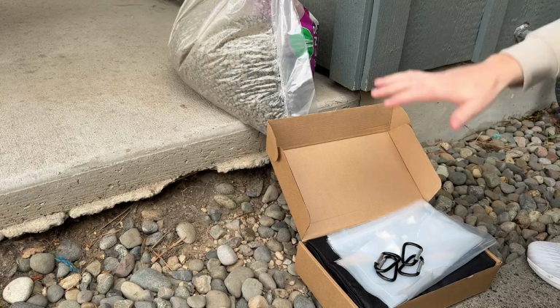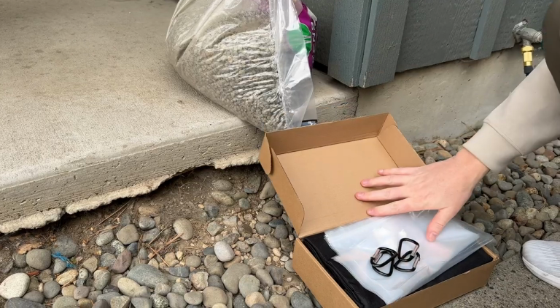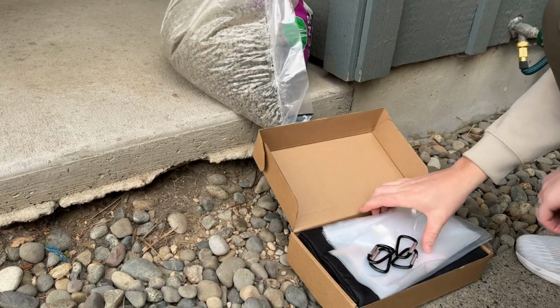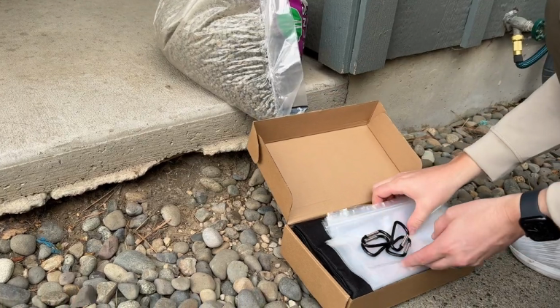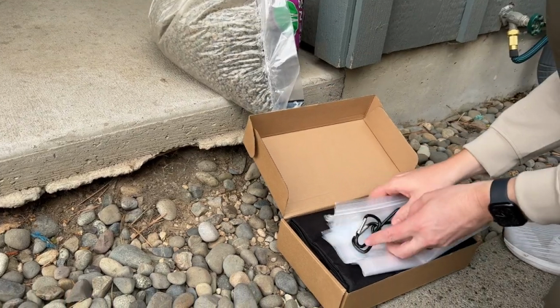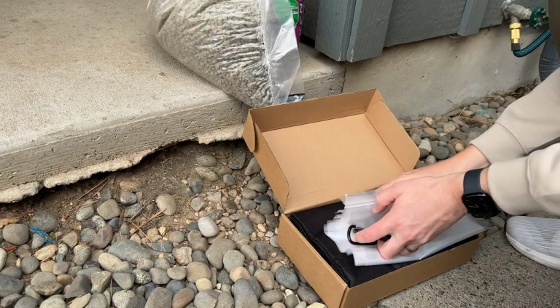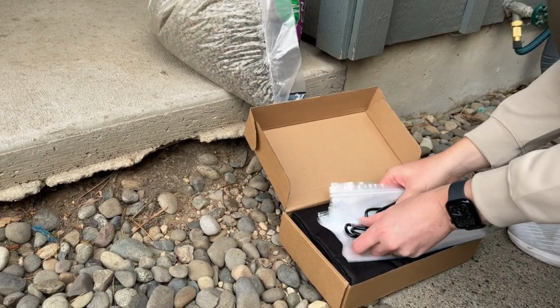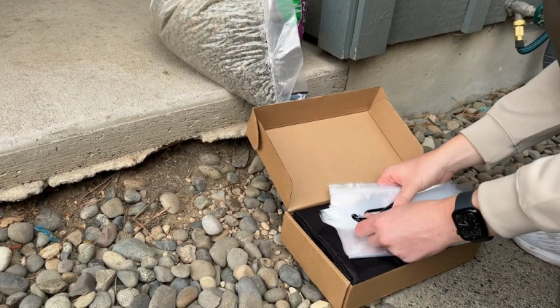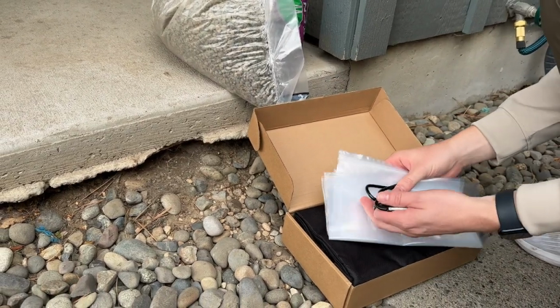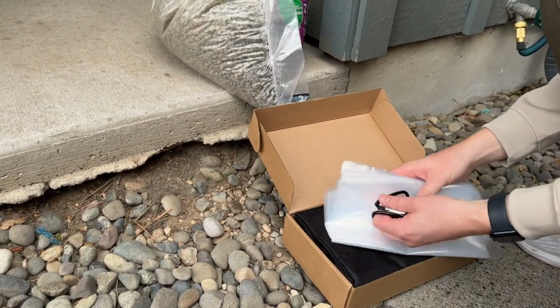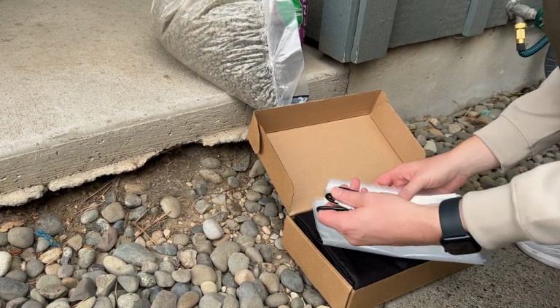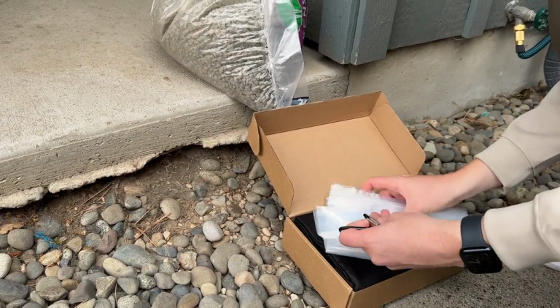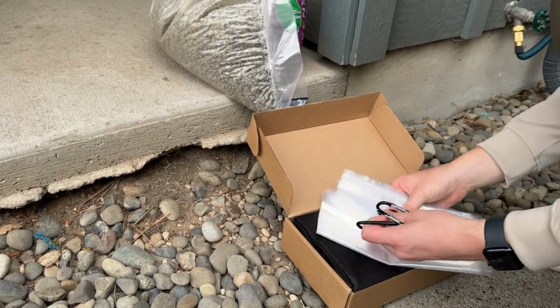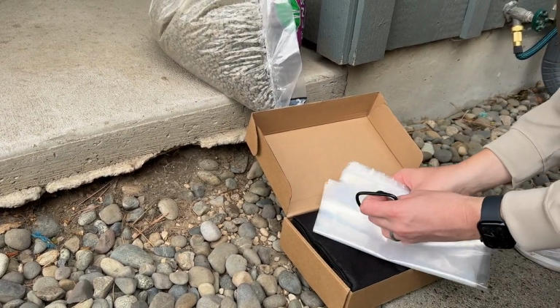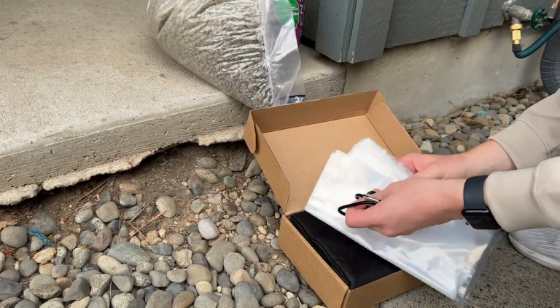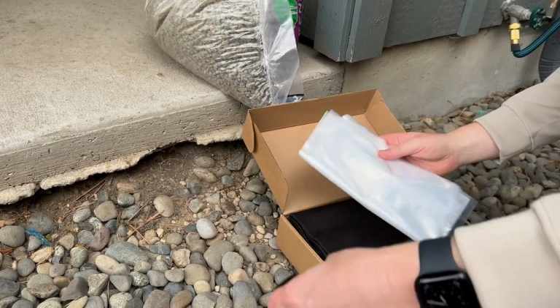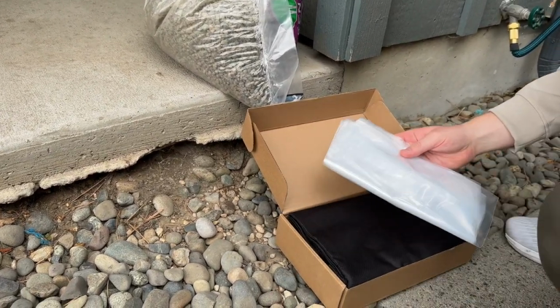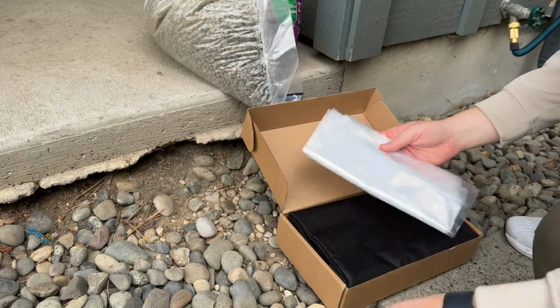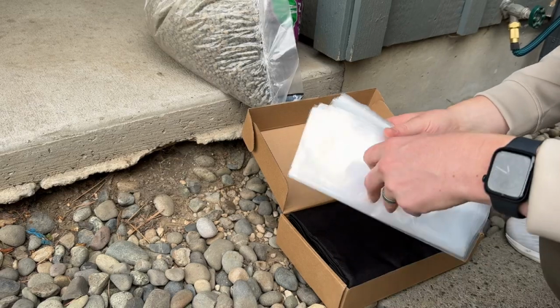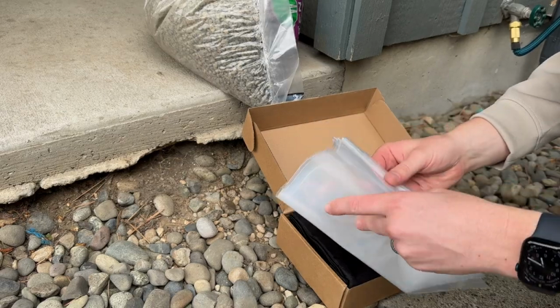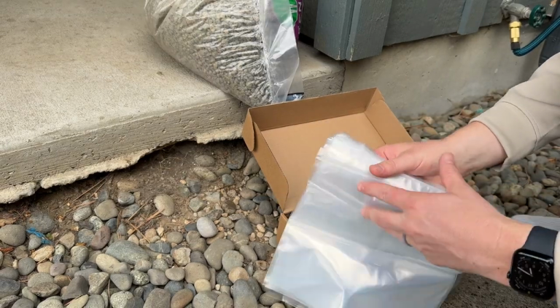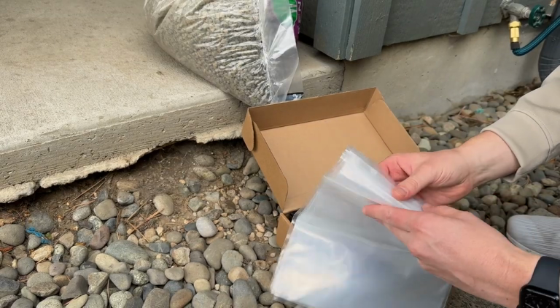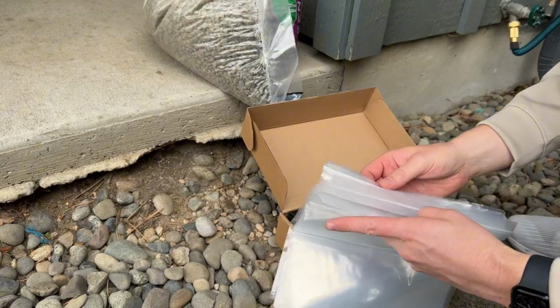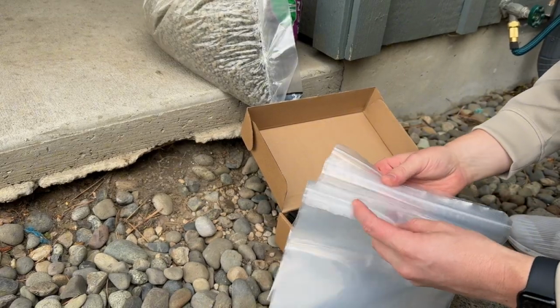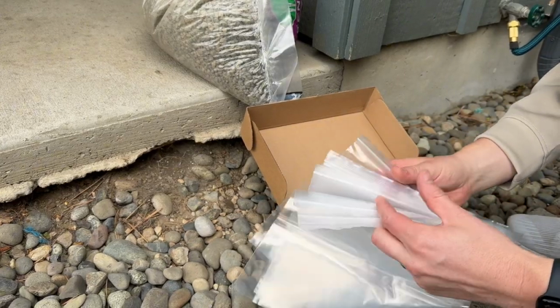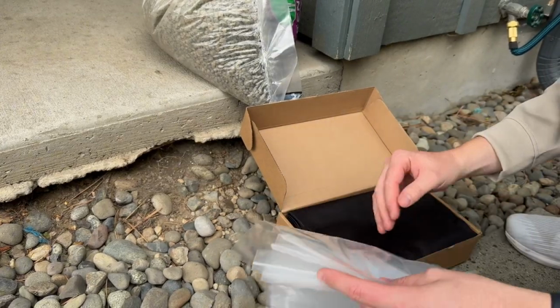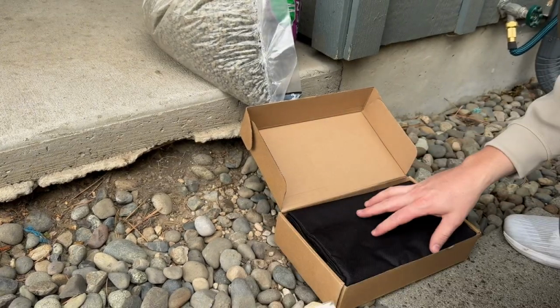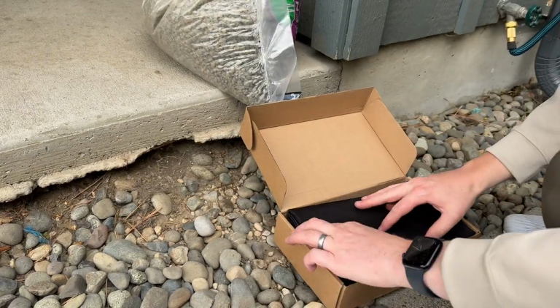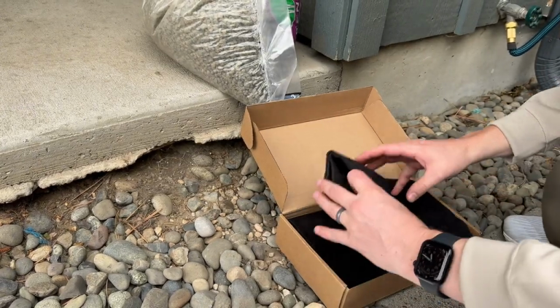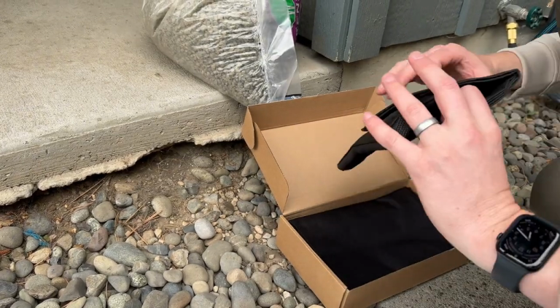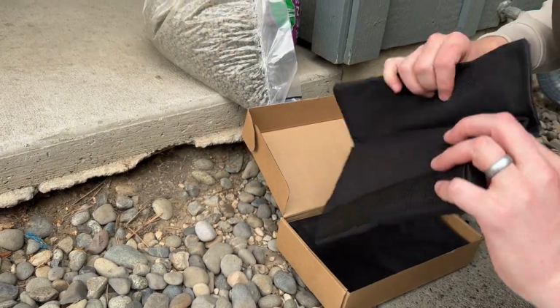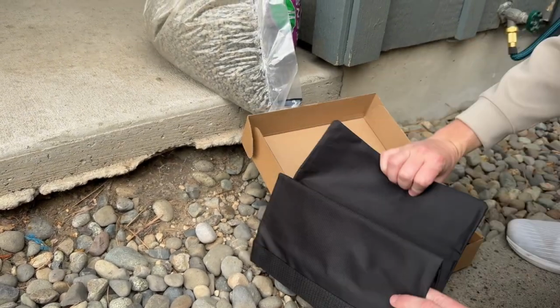So I just got some new sandbags. They come with four carabiners and some Ziploc bags, which are really nice. My old ones didn't come with that, so I'm excited for that. And here are the bags themselves.